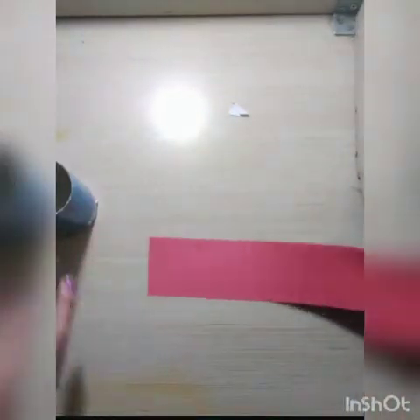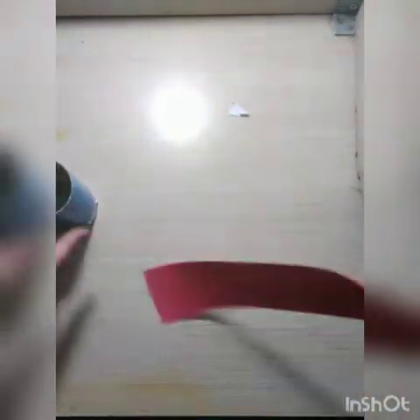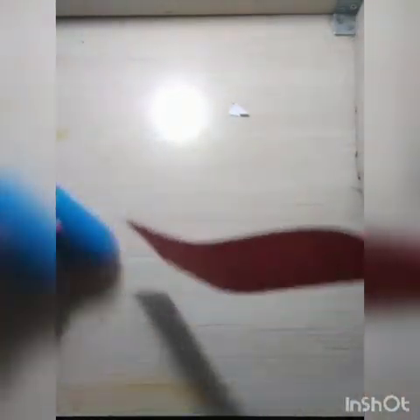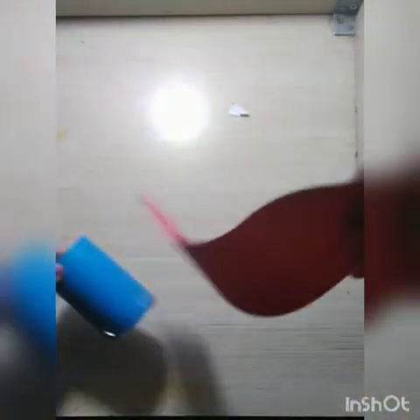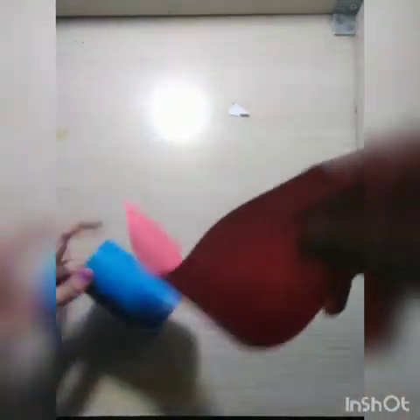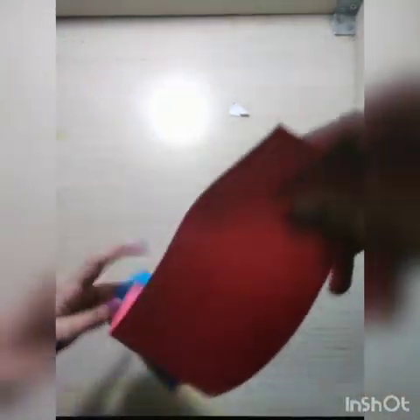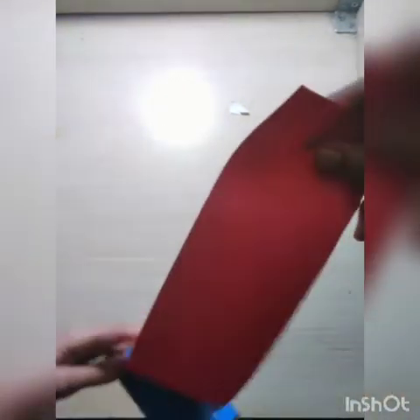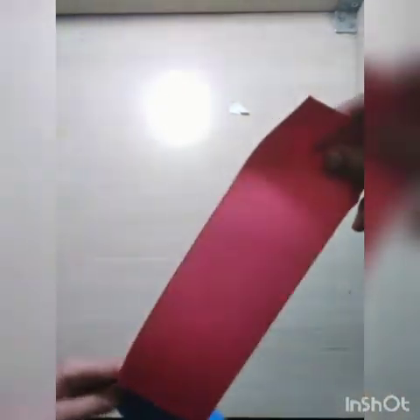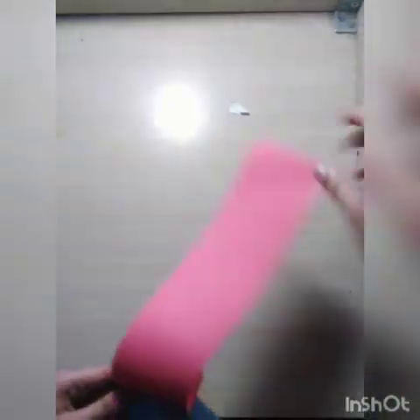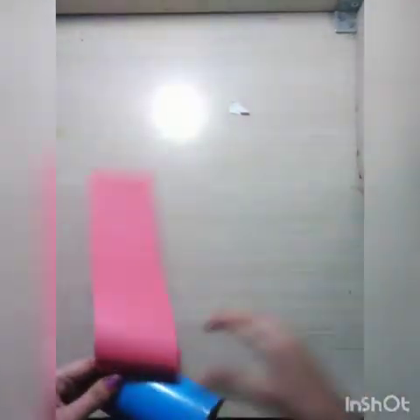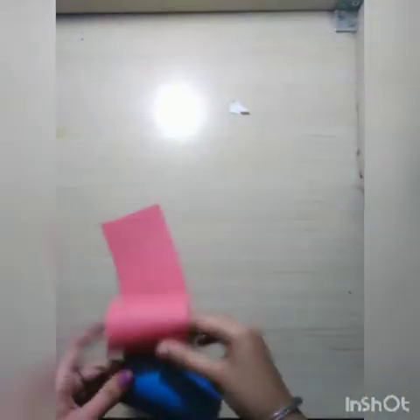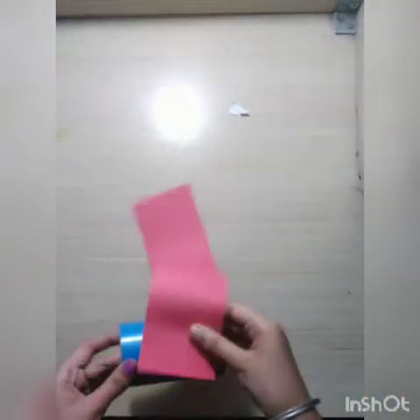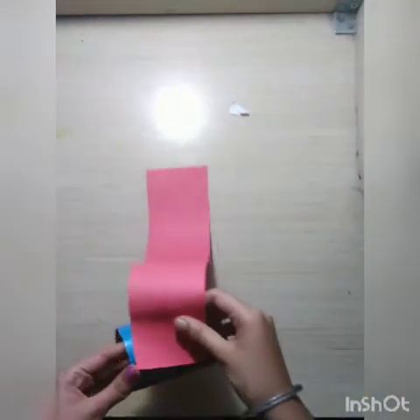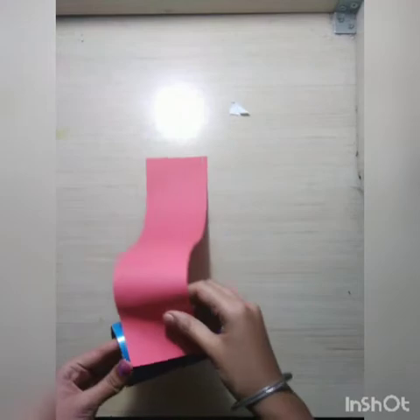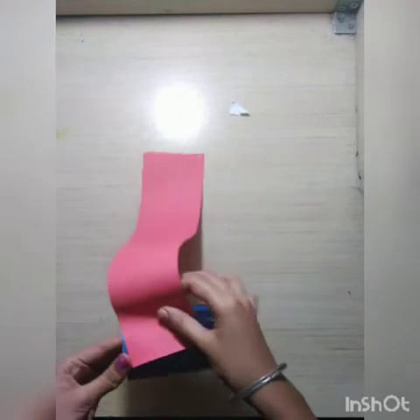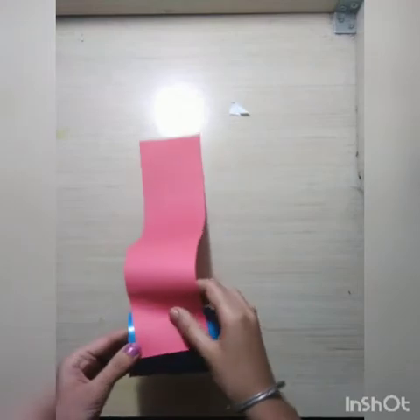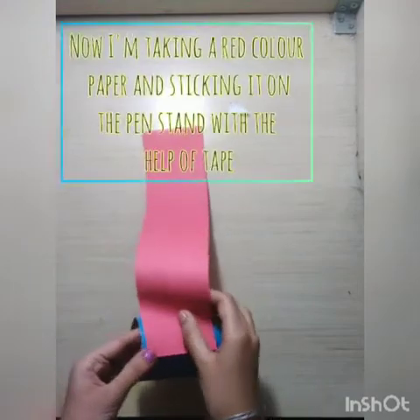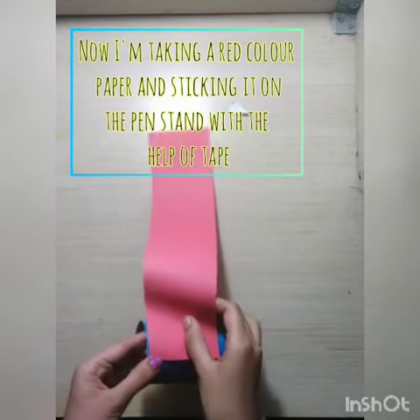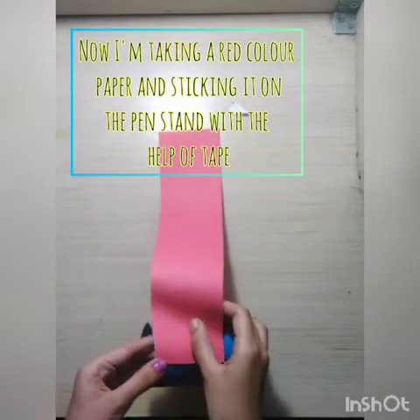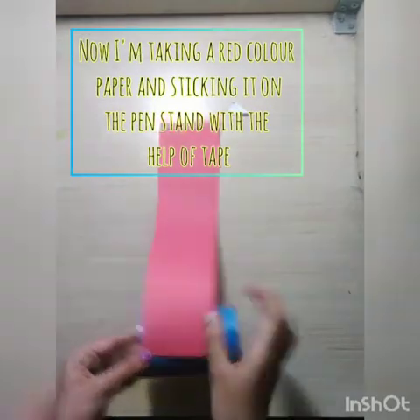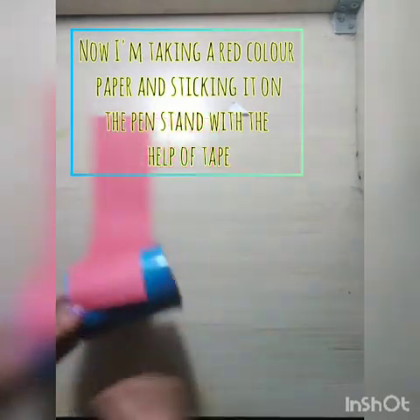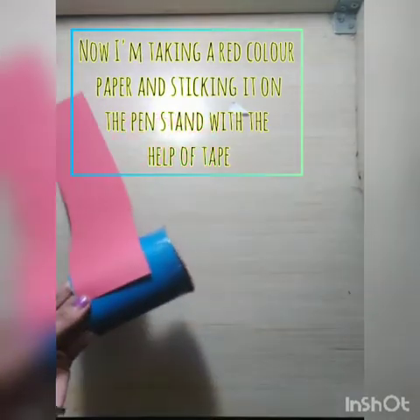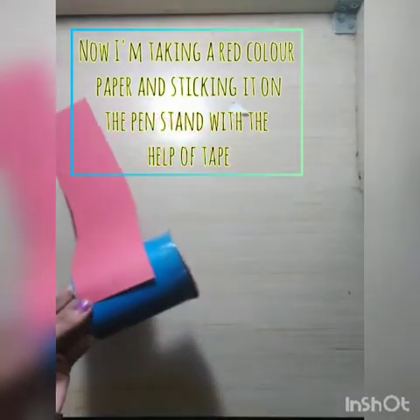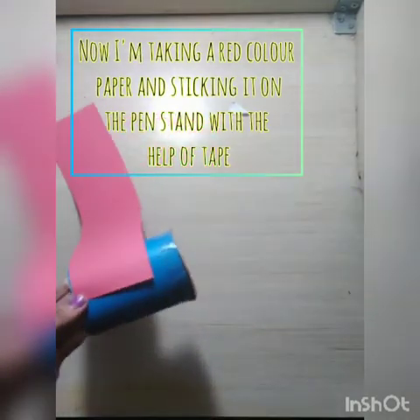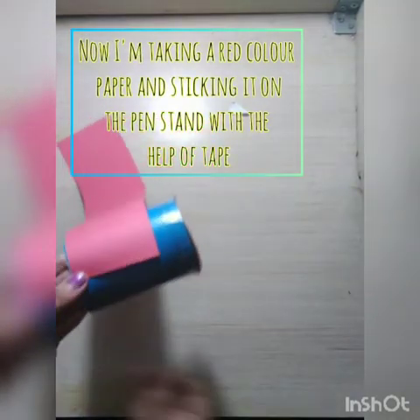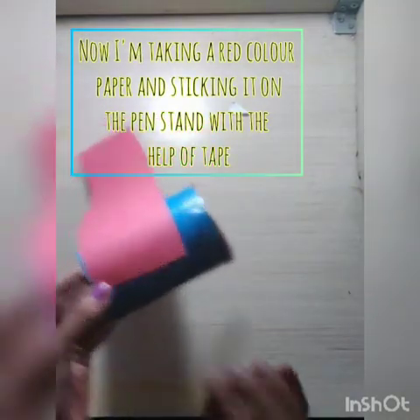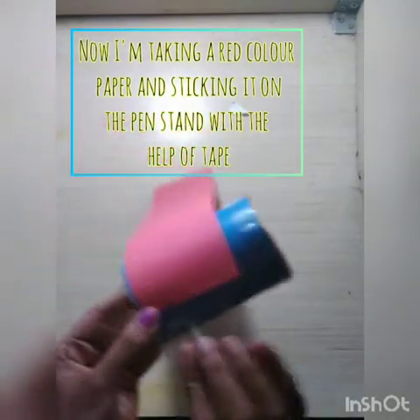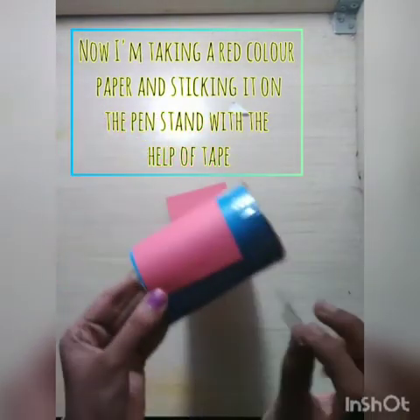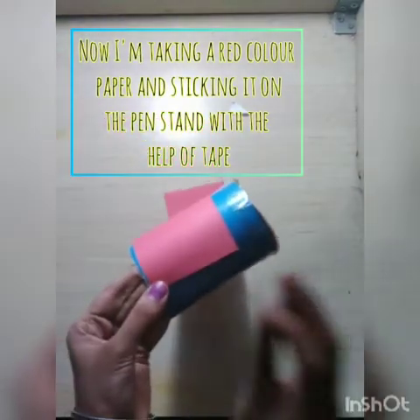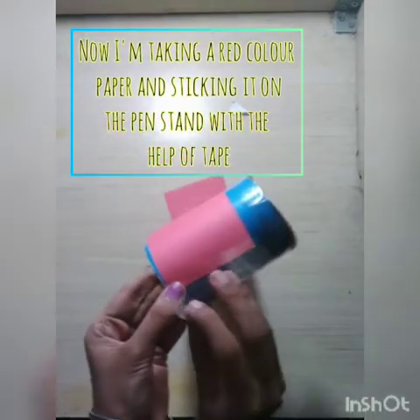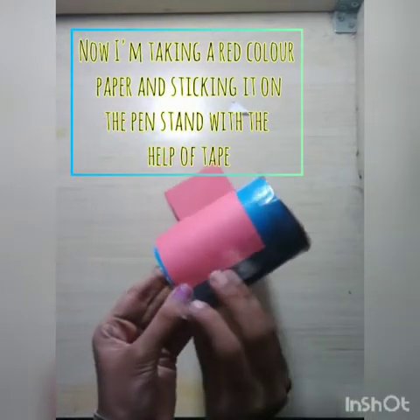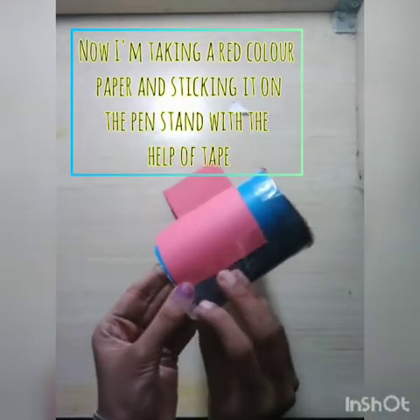I'm making a watermelon pen stand. So I'm taking red colour paper and covering most part of the pen stand and sticking it with the help of tape.